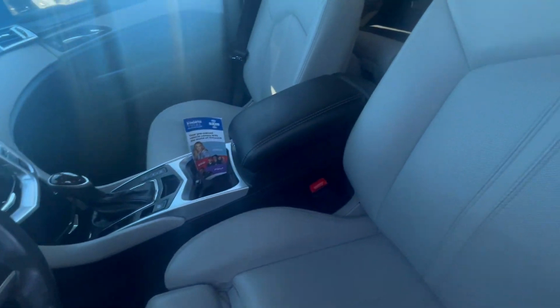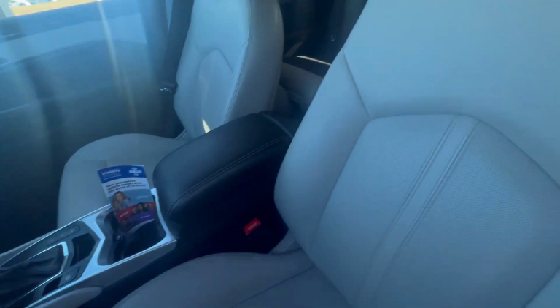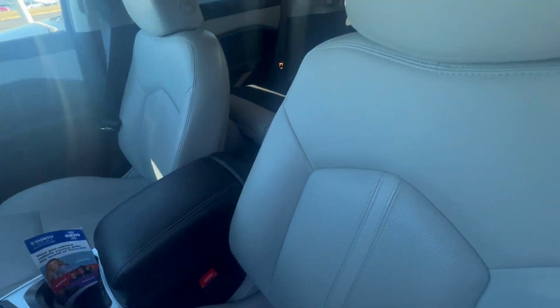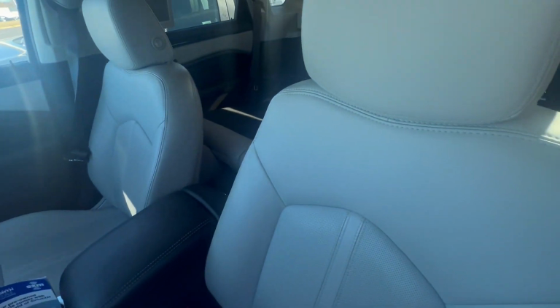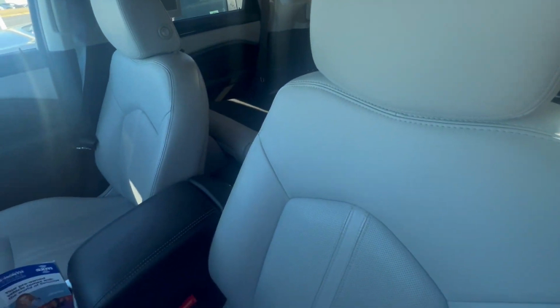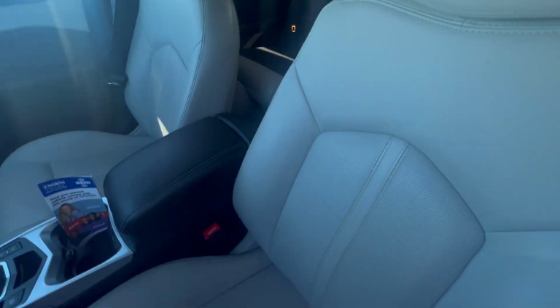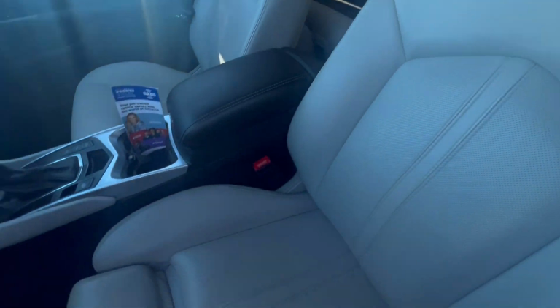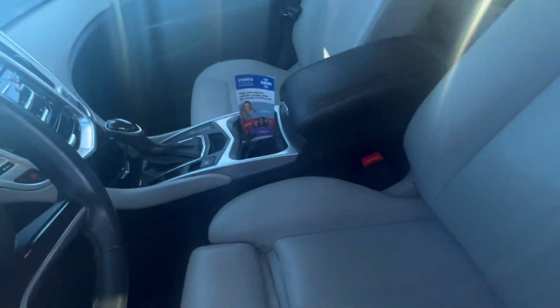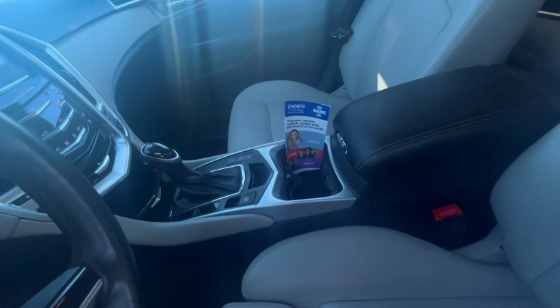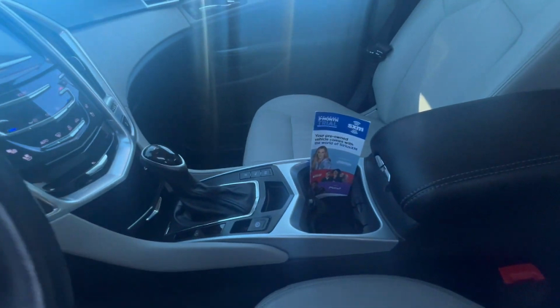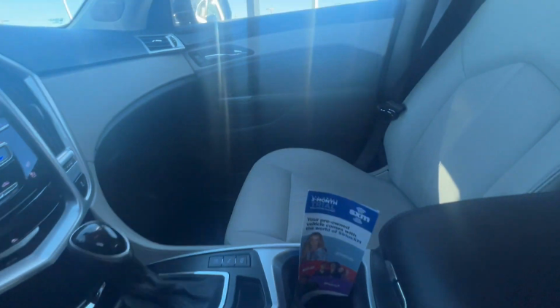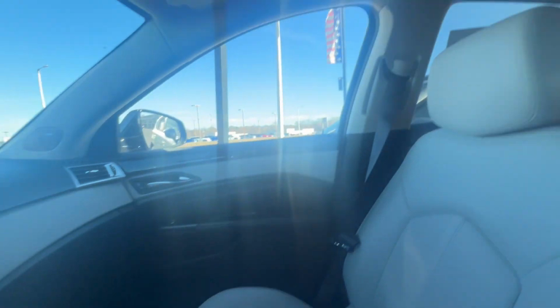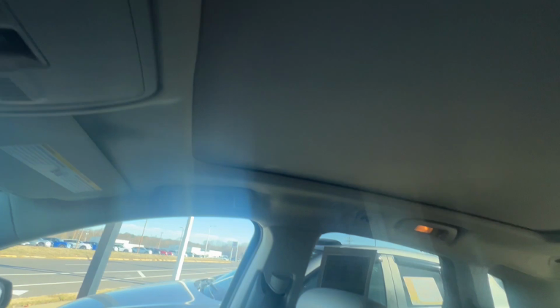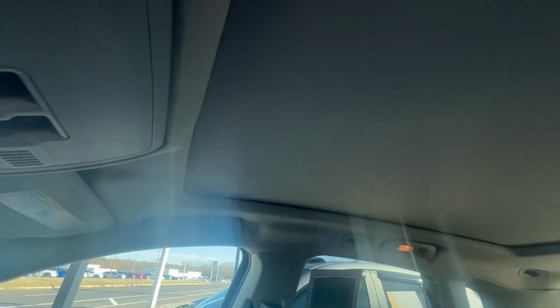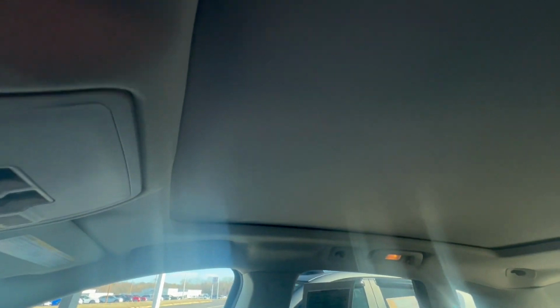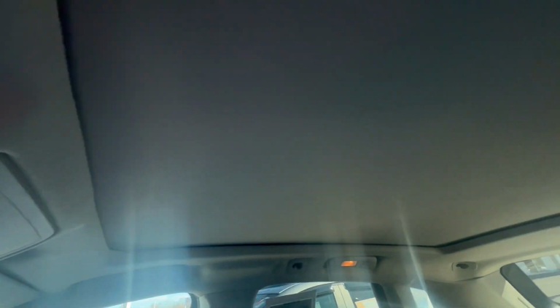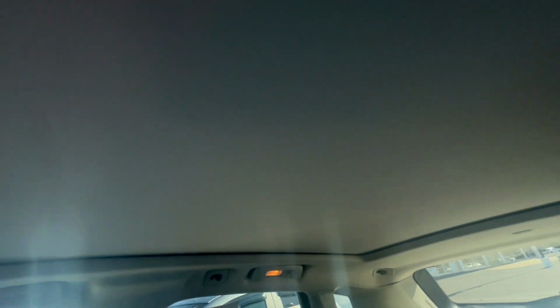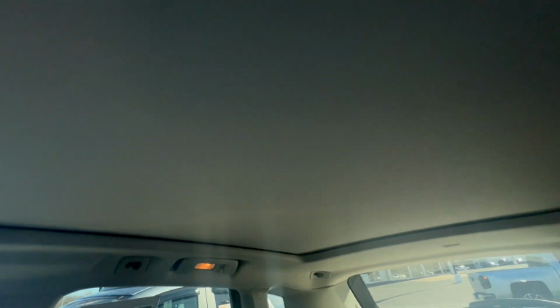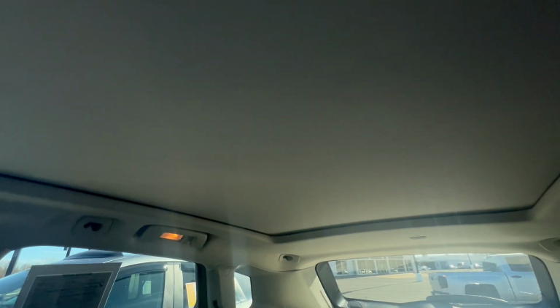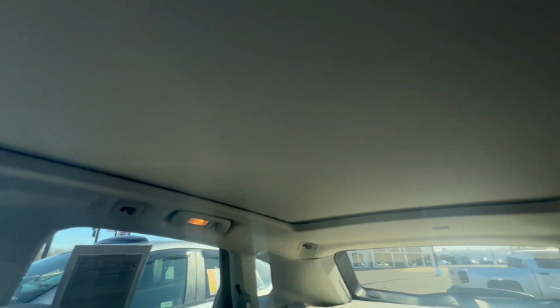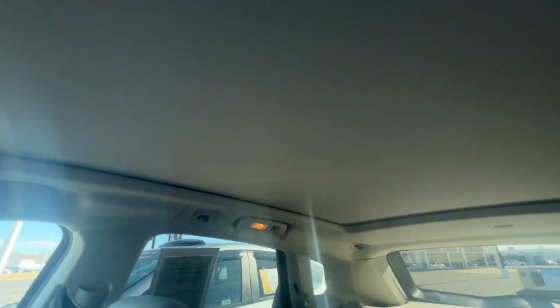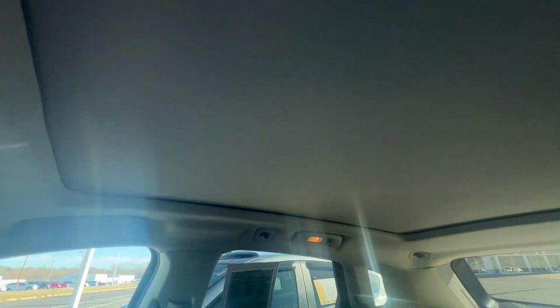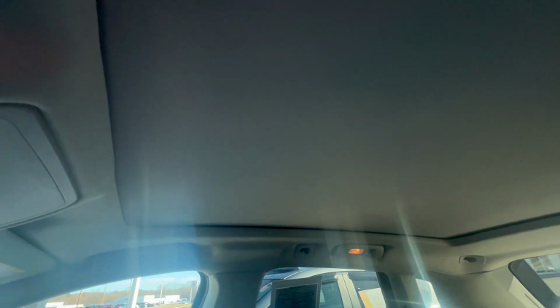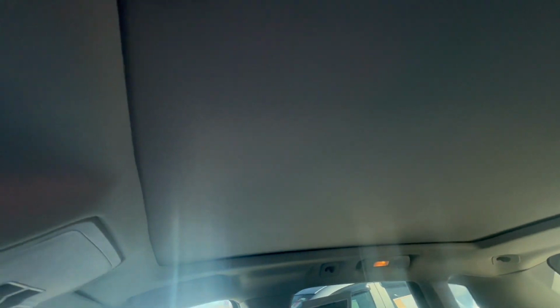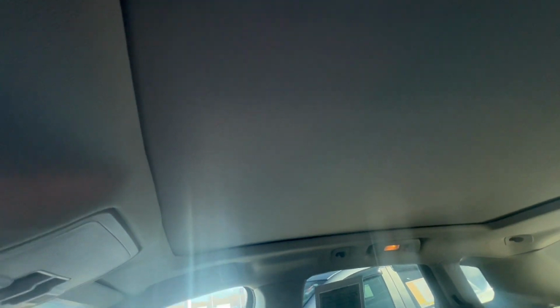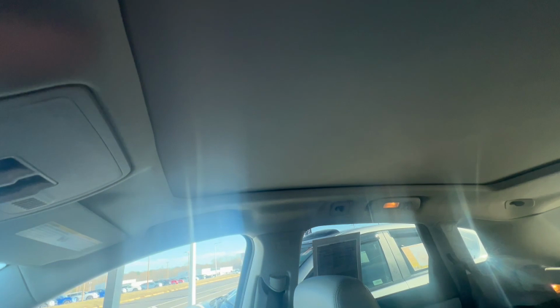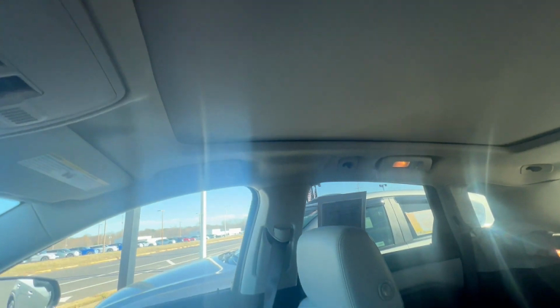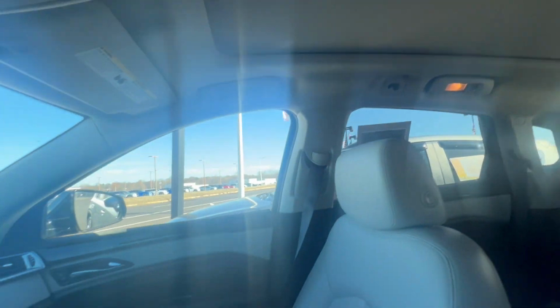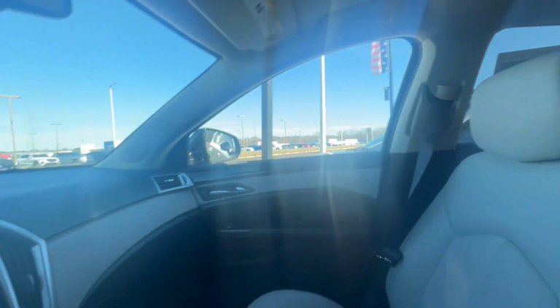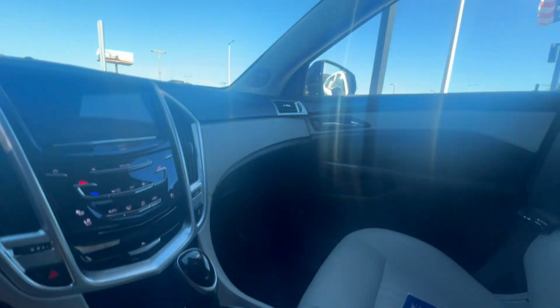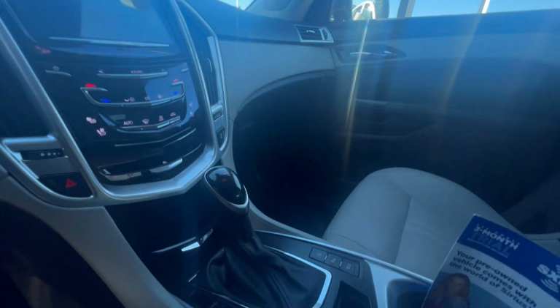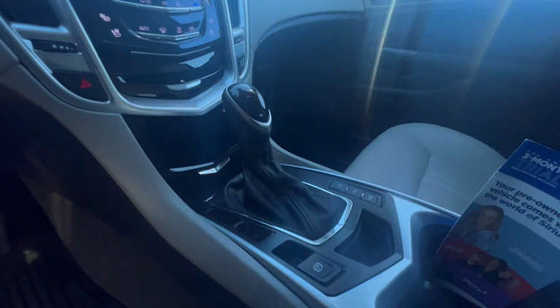This is a beautiful ride. Tan interior. This has a big roof on it — check that out, guys. Sunroof, moonroof, all together.